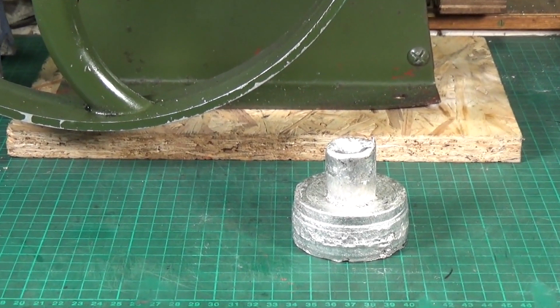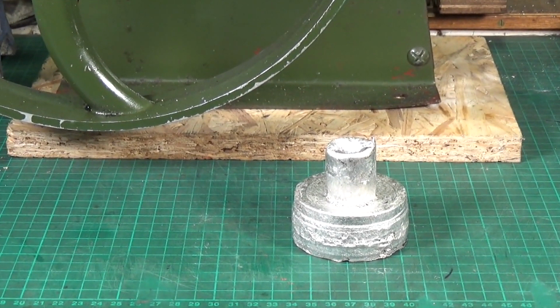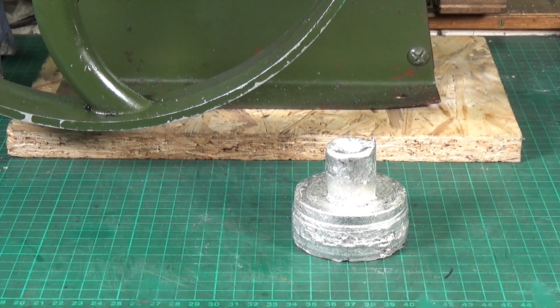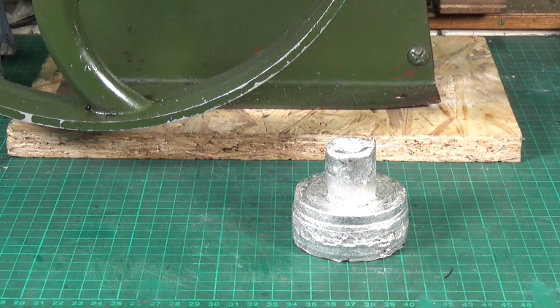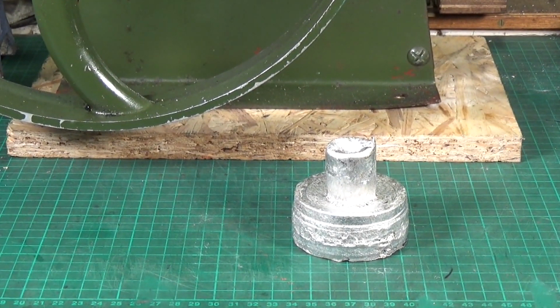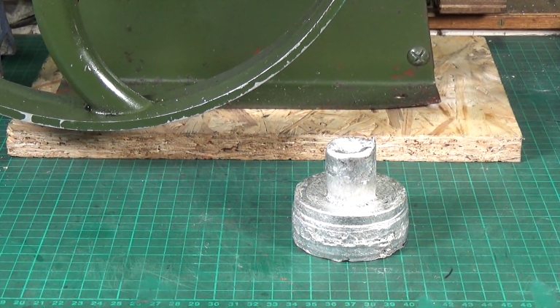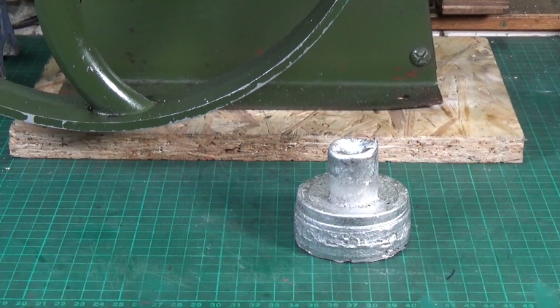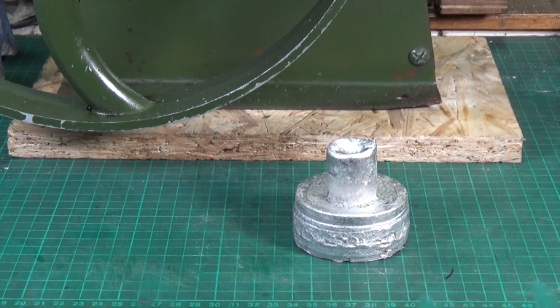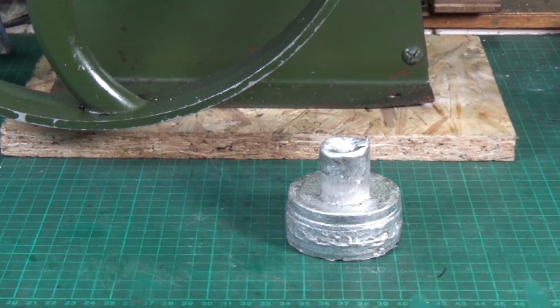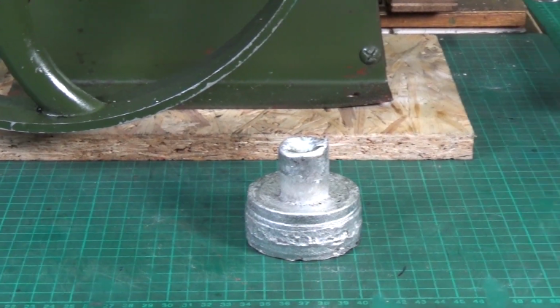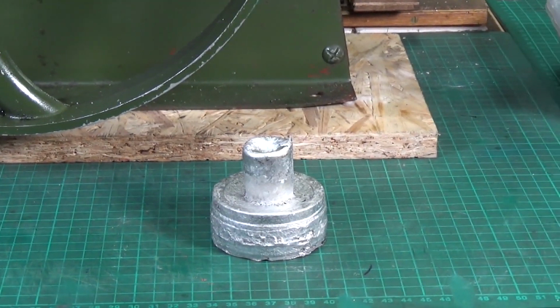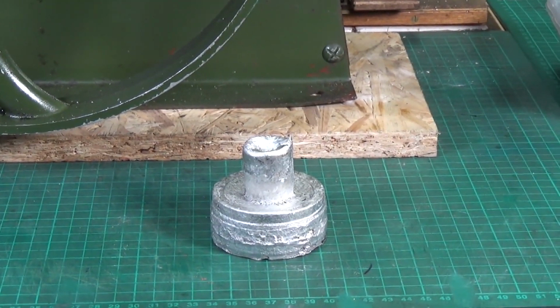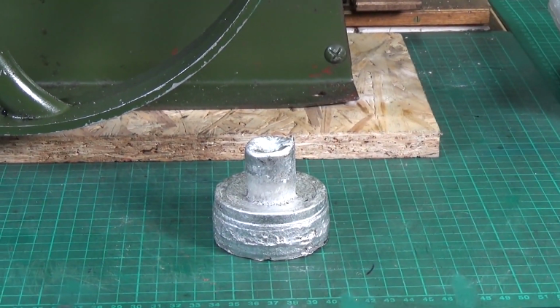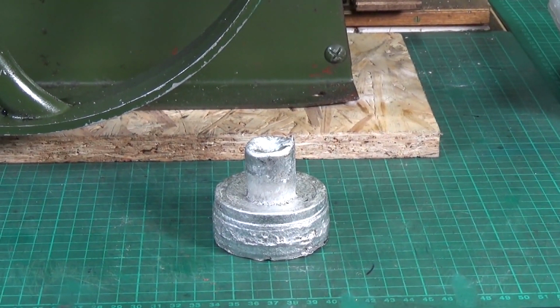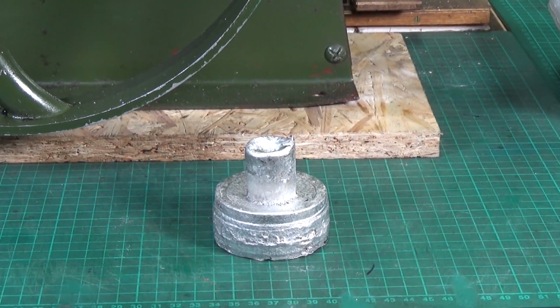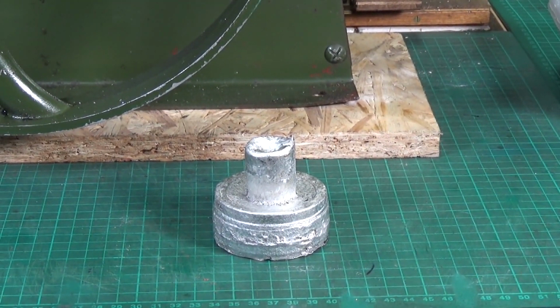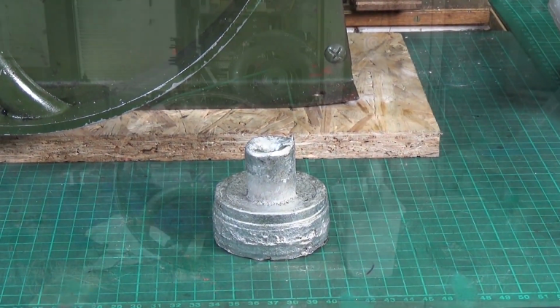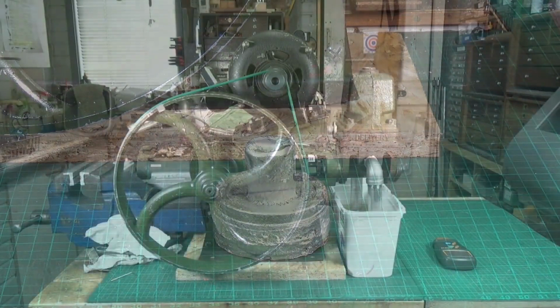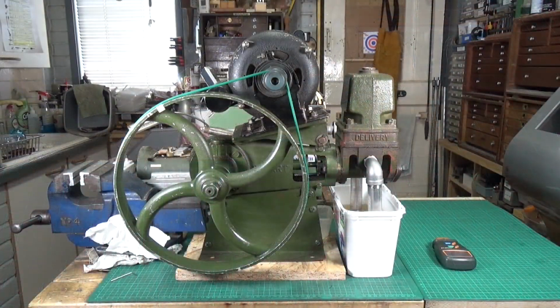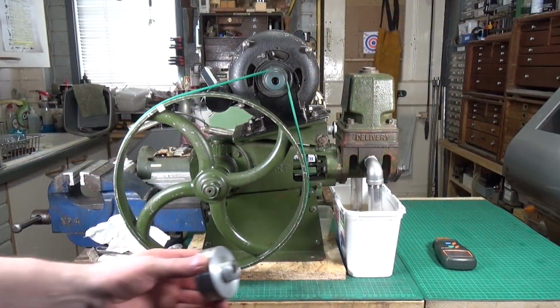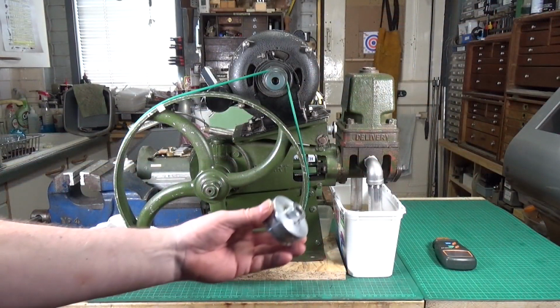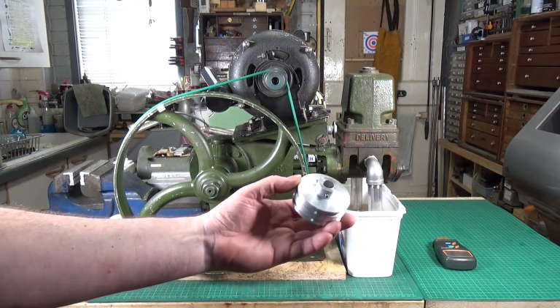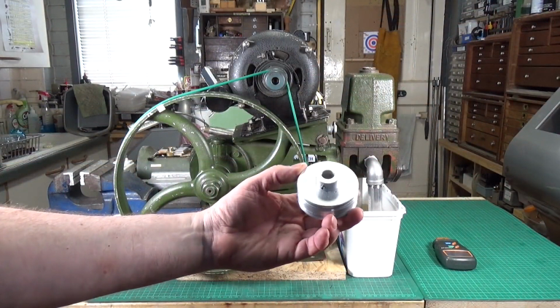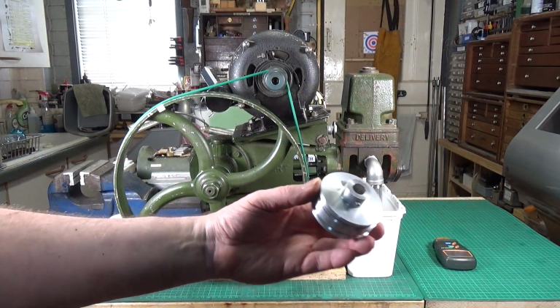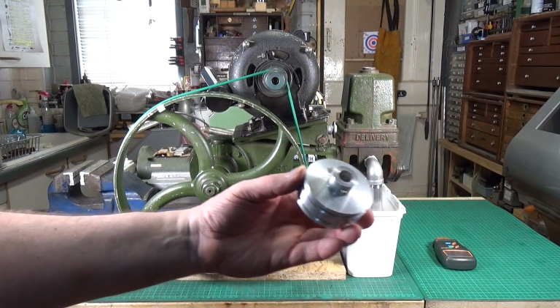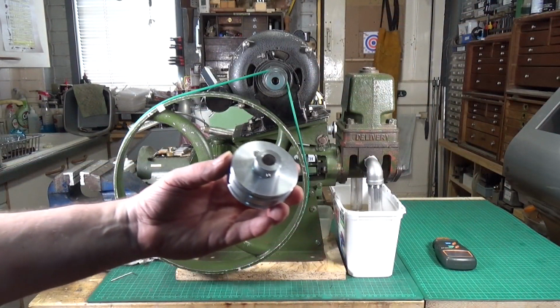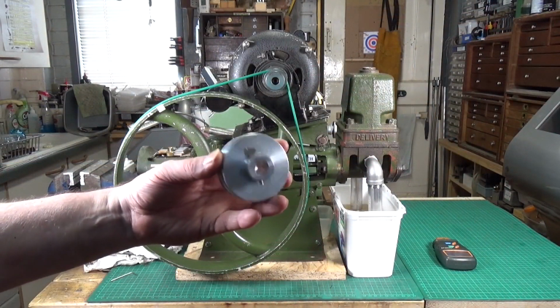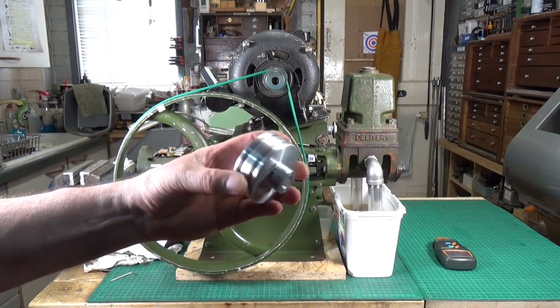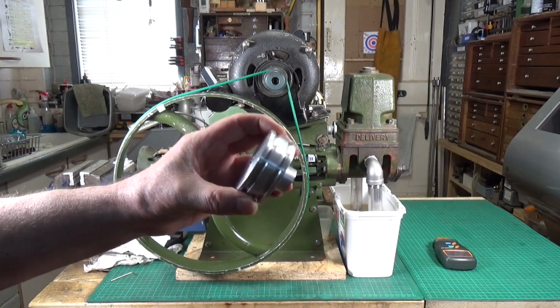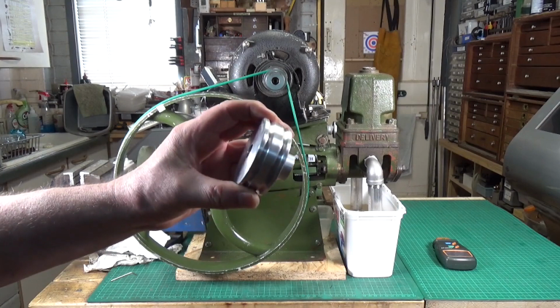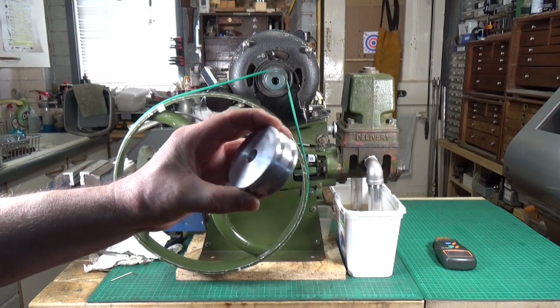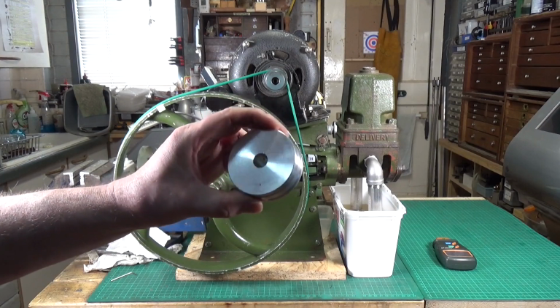We will return after a bit of machining. Well, the new pulley is finished and there is the wonderful object. Now, is it perfect? No, it isn't.